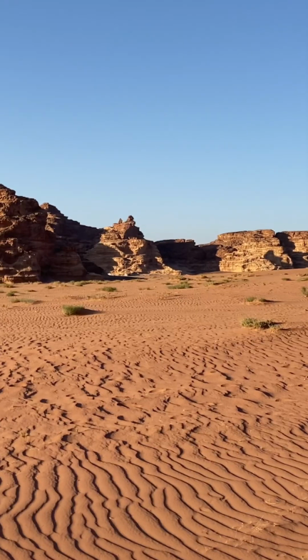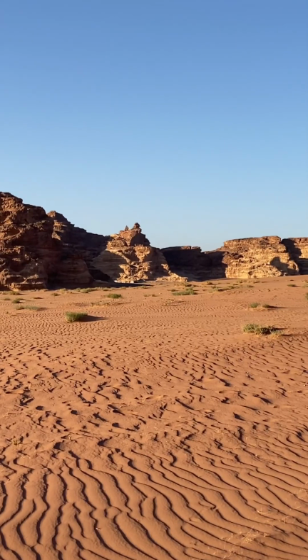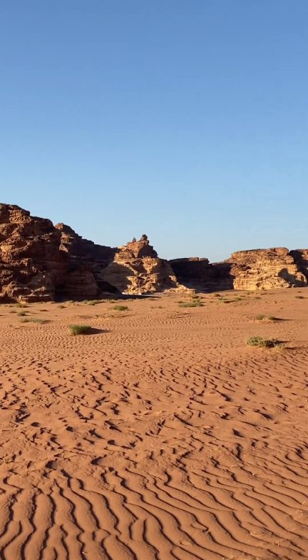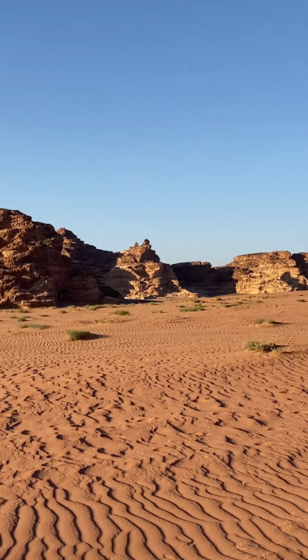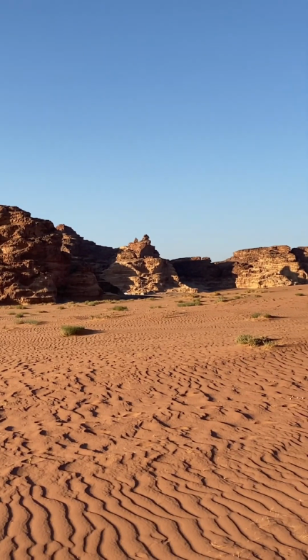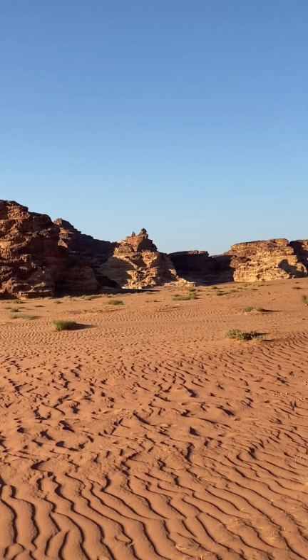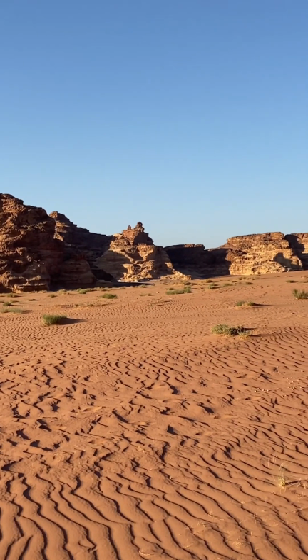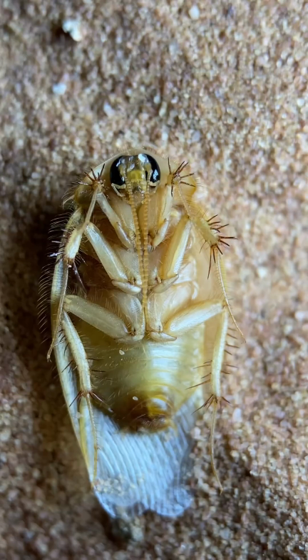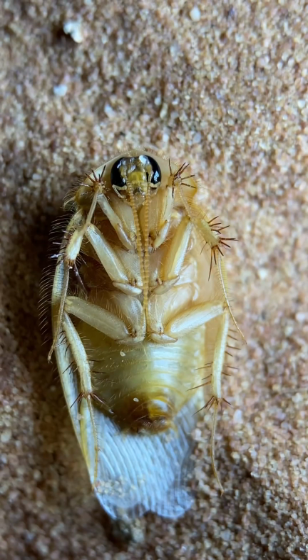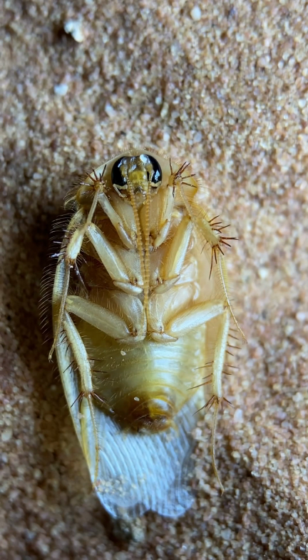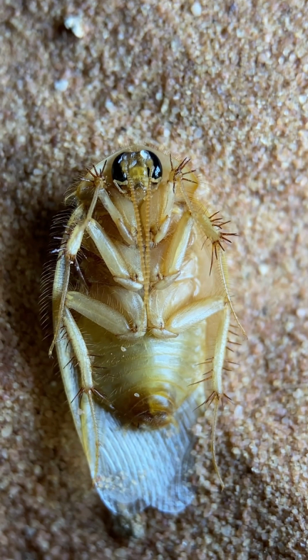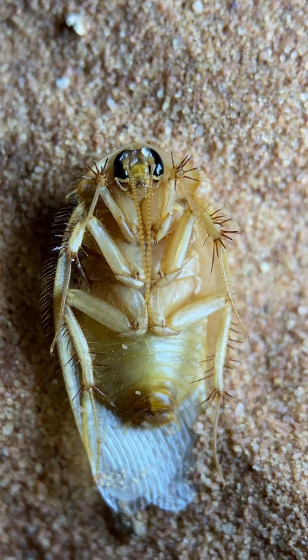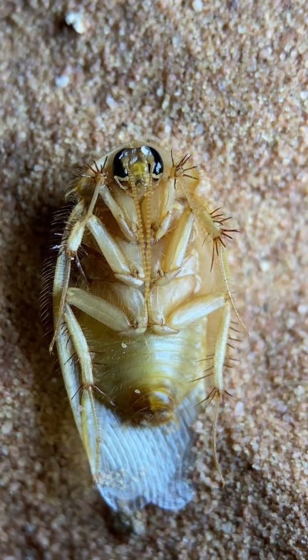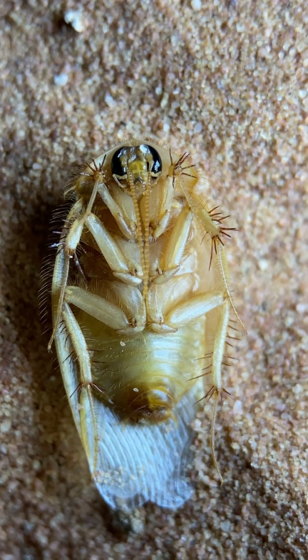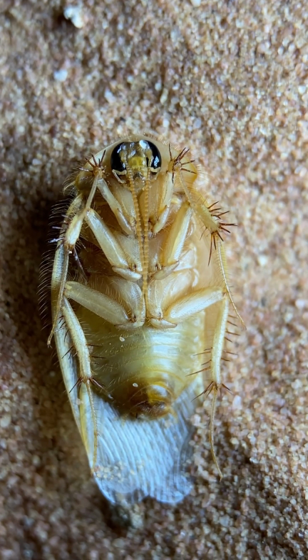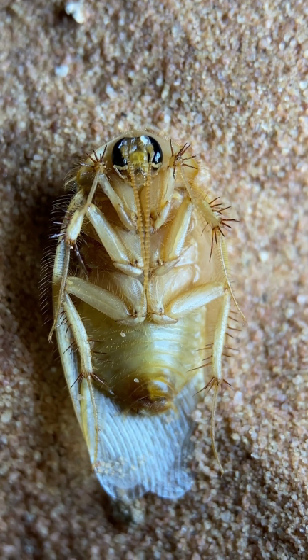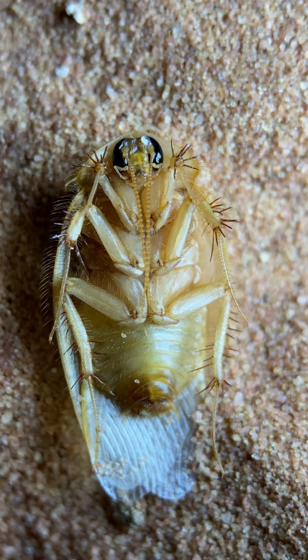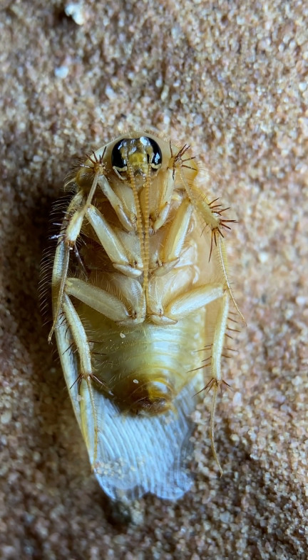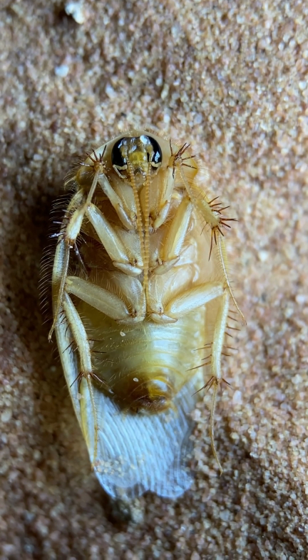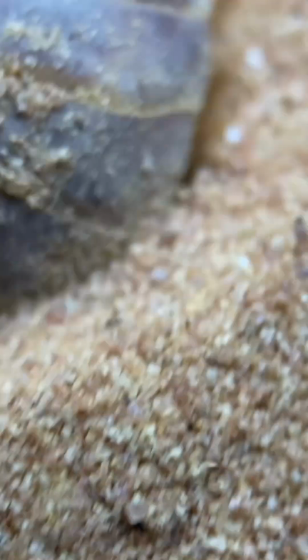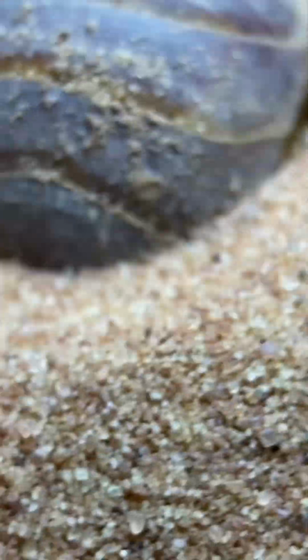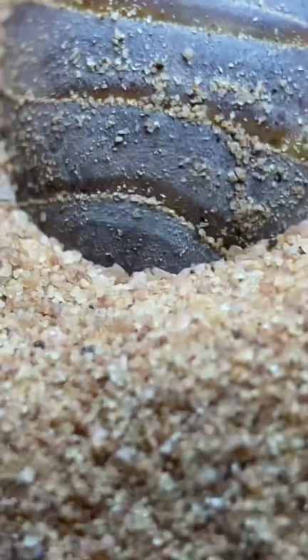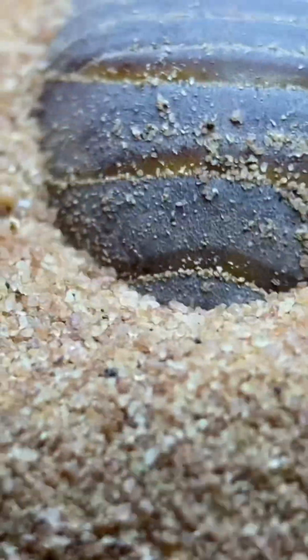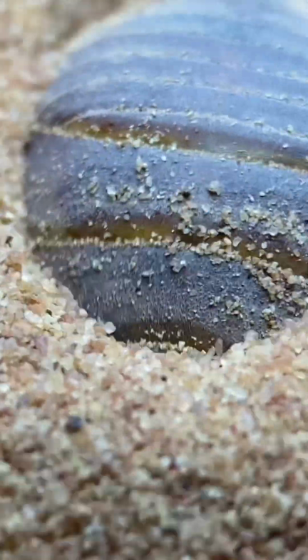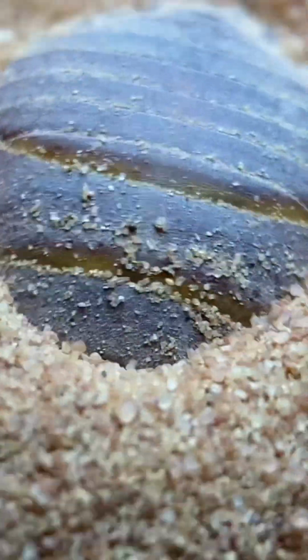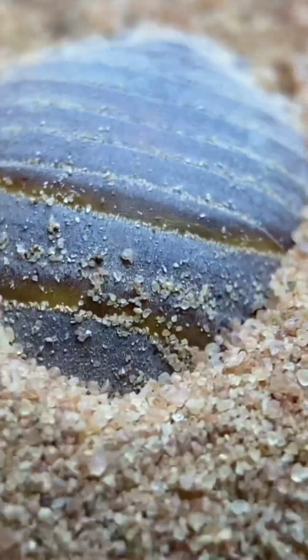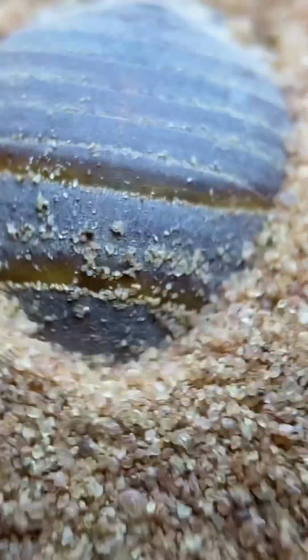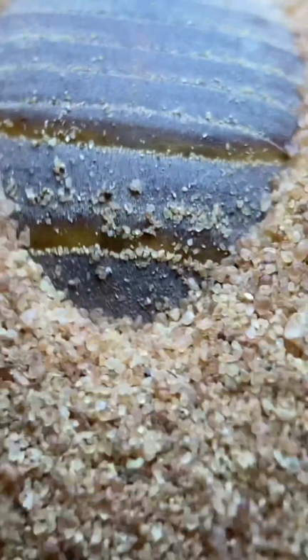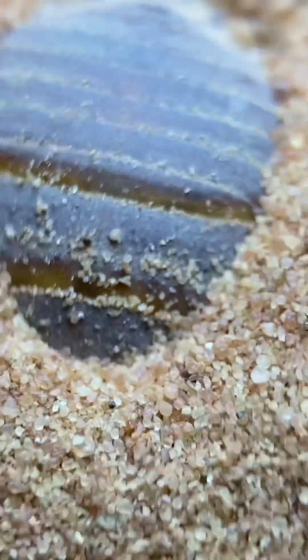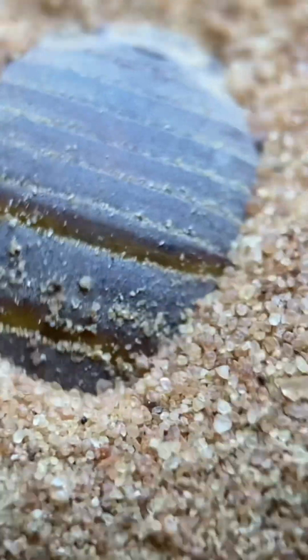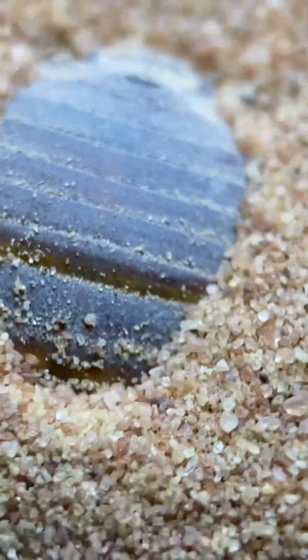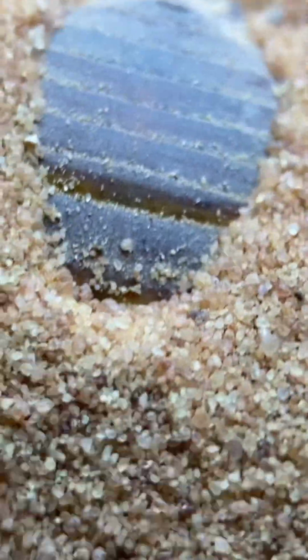They're found in the Middle East and North Africa, and like many other roaches that are adapted to living in sandy environments, spend the overwhelming majority of their time burrowed beneath the ground surface.